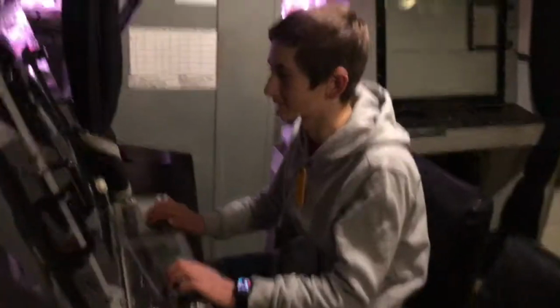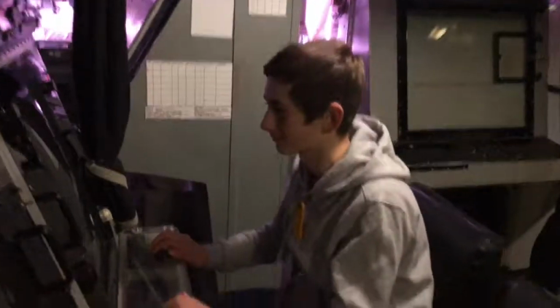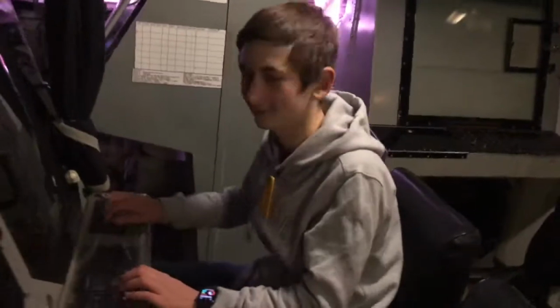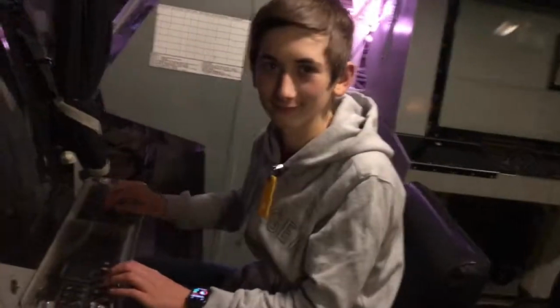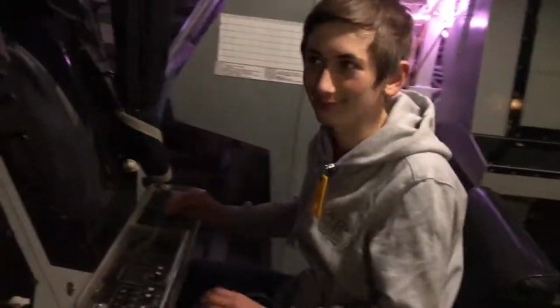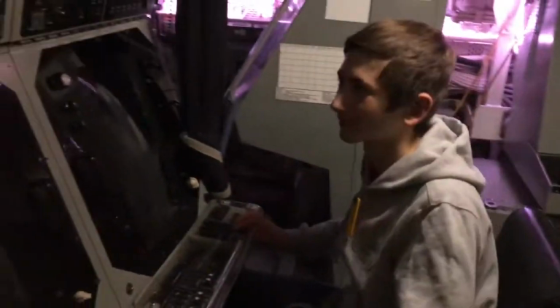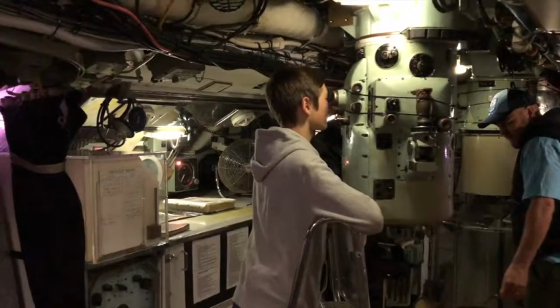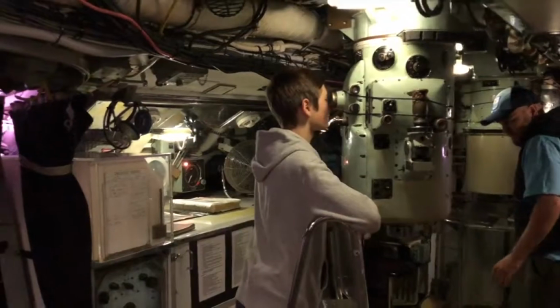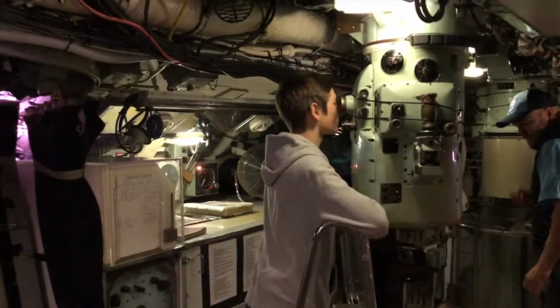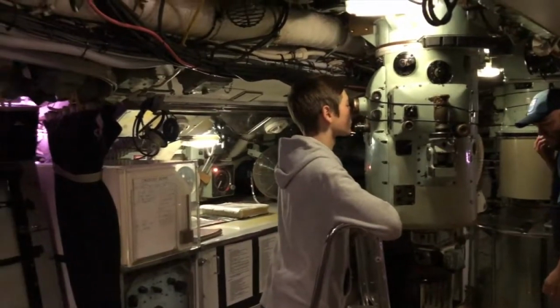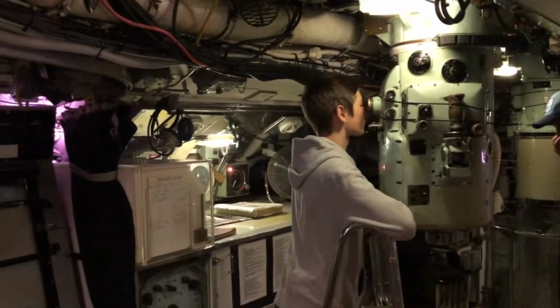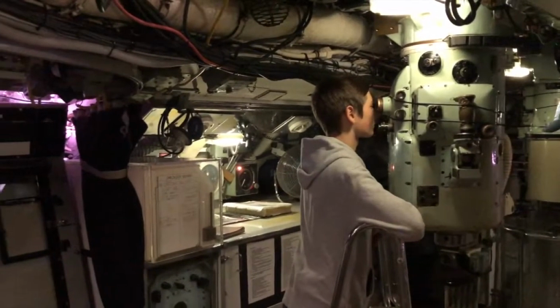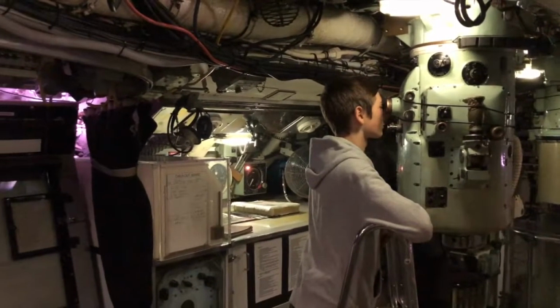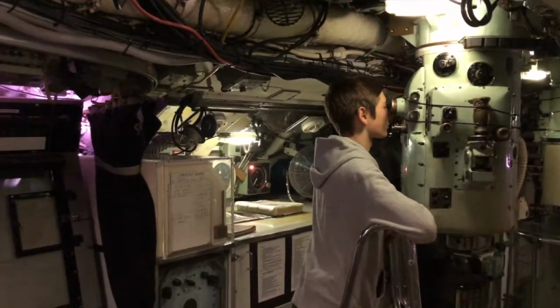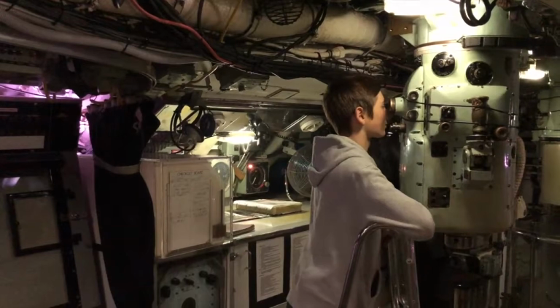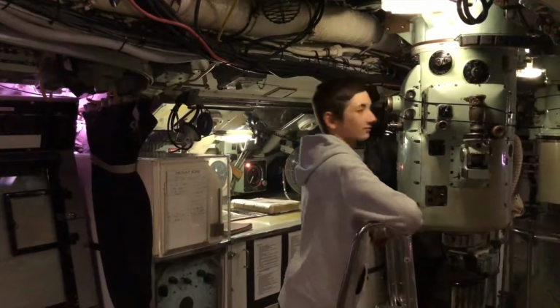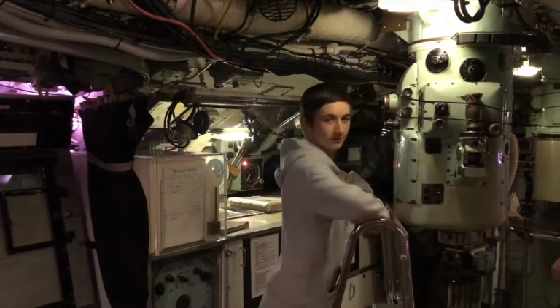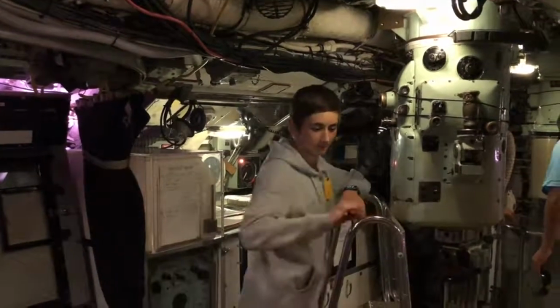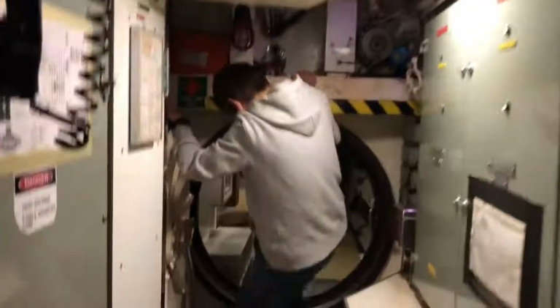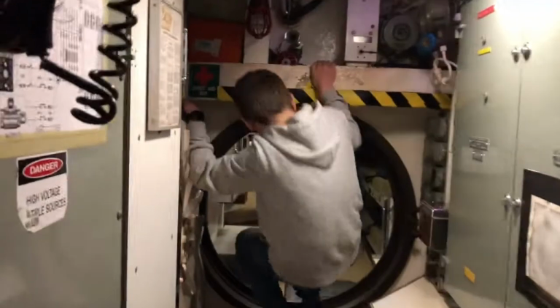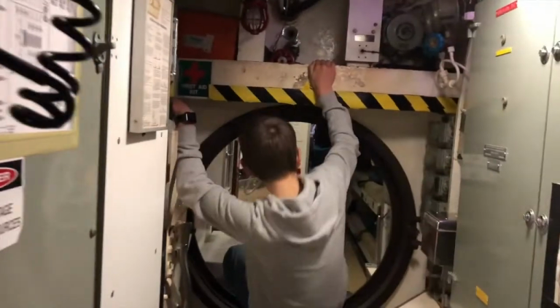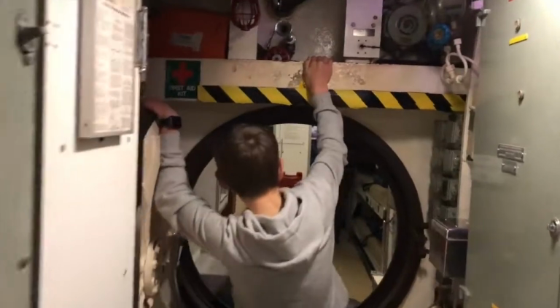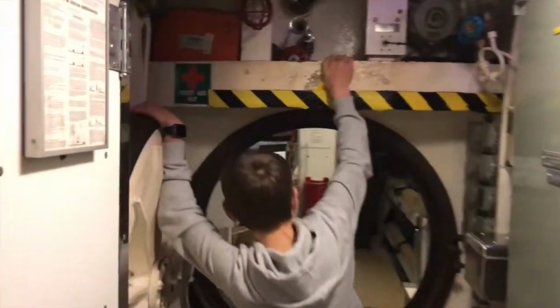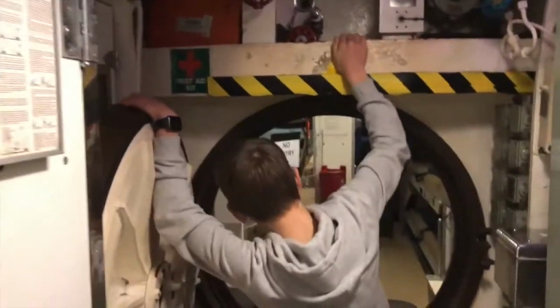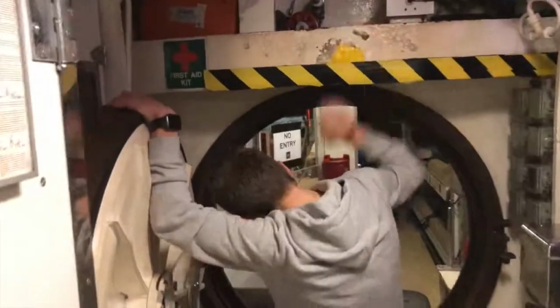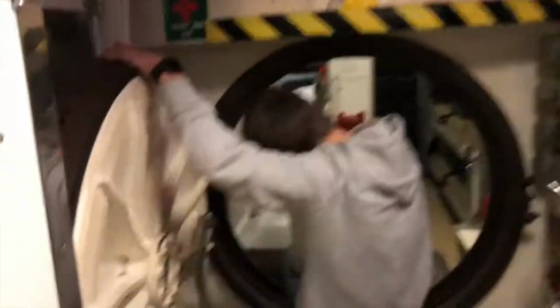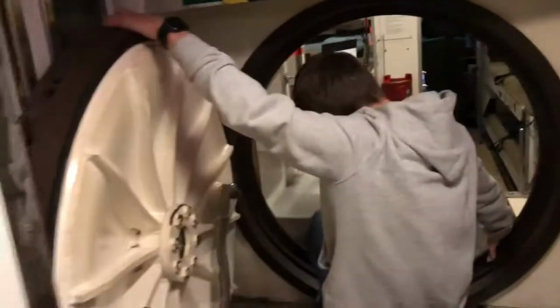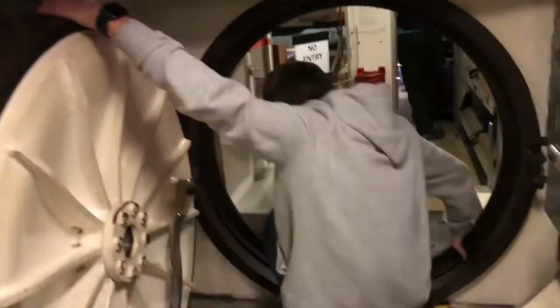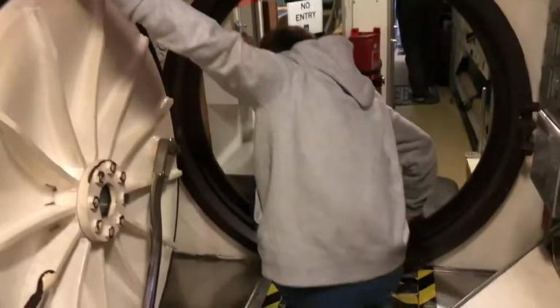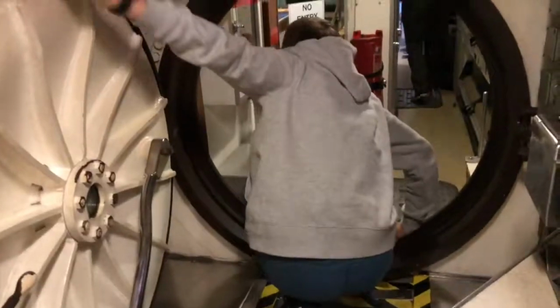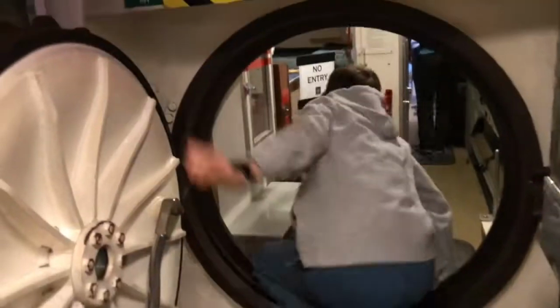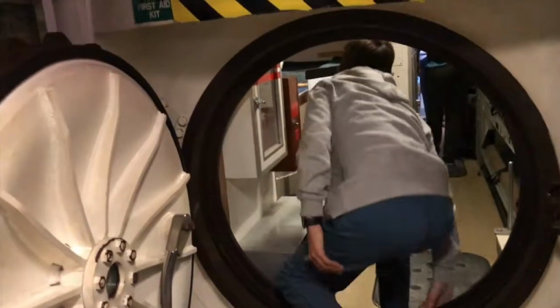Where we are now is the submarine's control room, and this is very much the equivalent of a bridge on a normal ship and the operations room — it's really where the hub of operating the submarine occurs from.